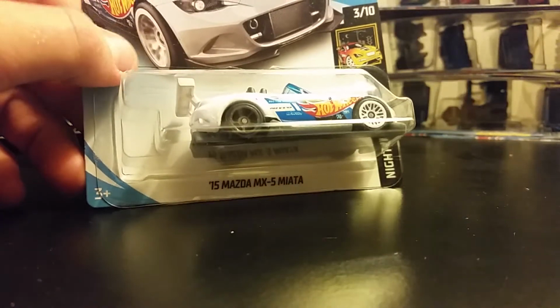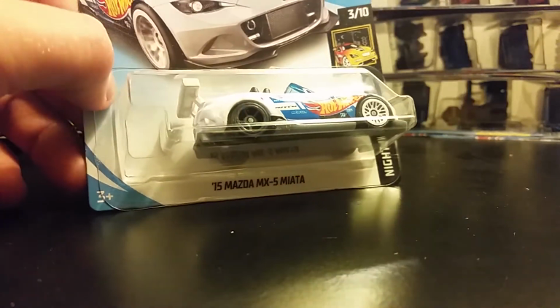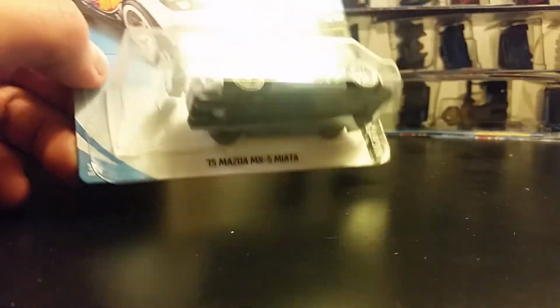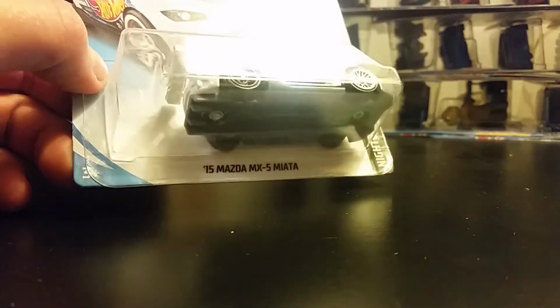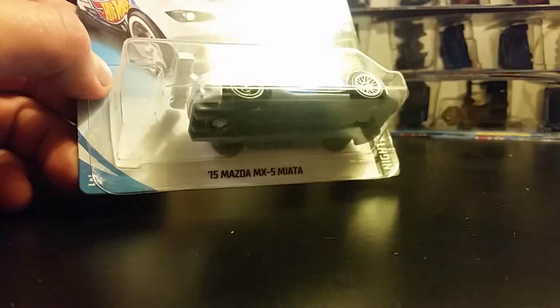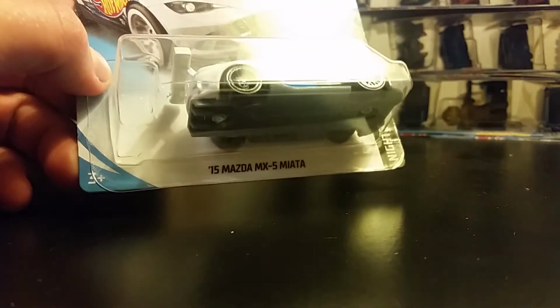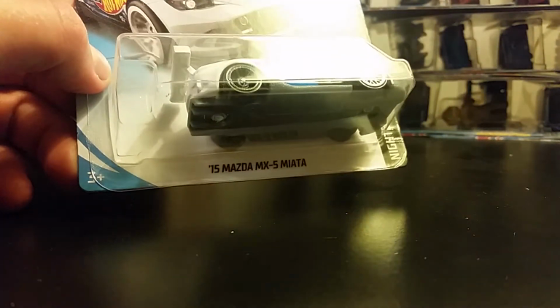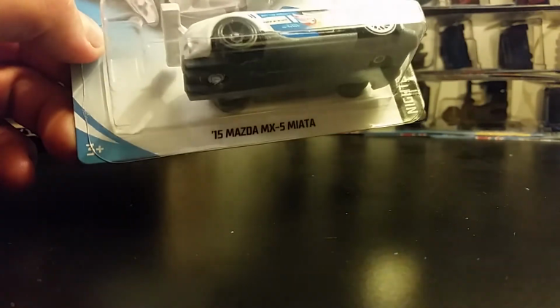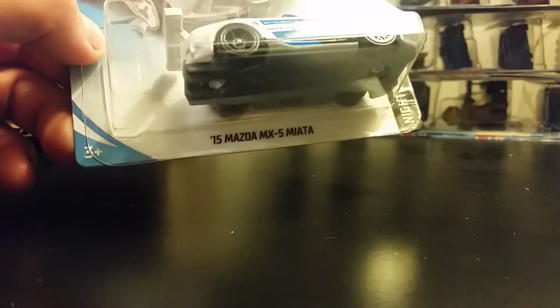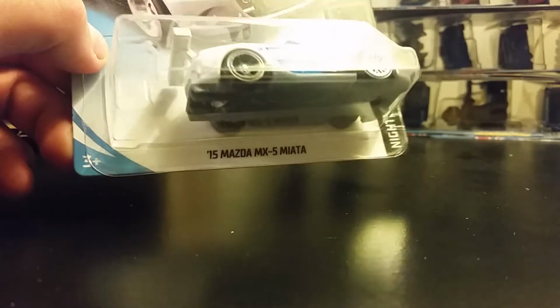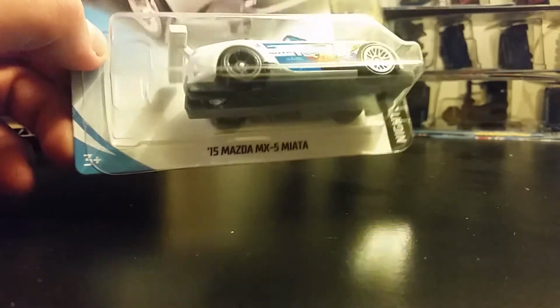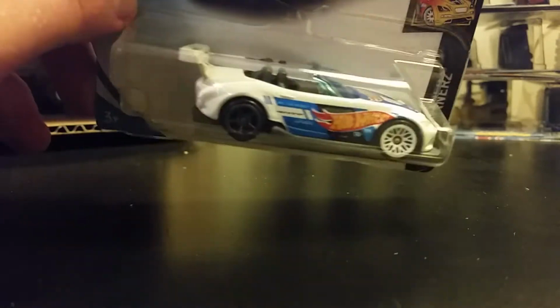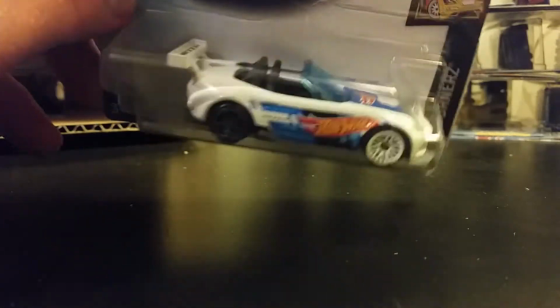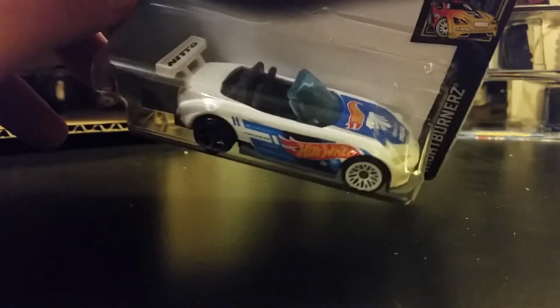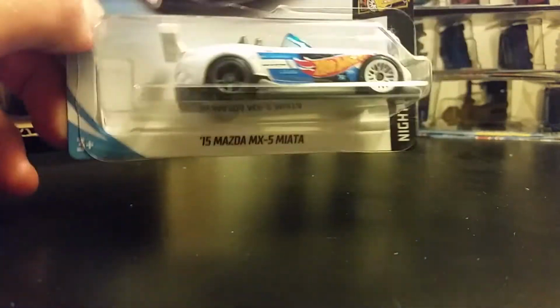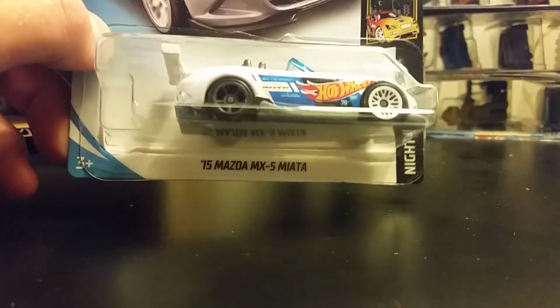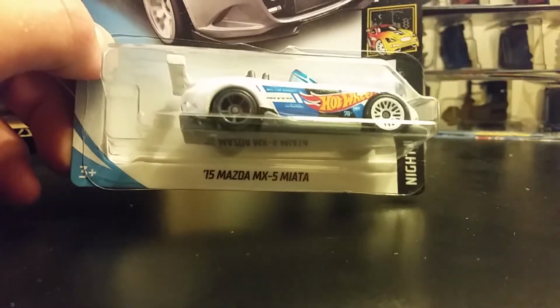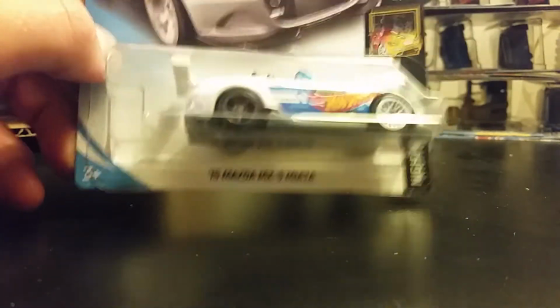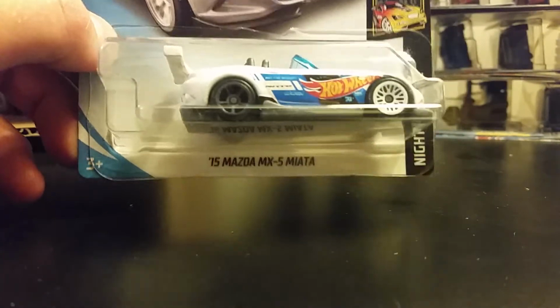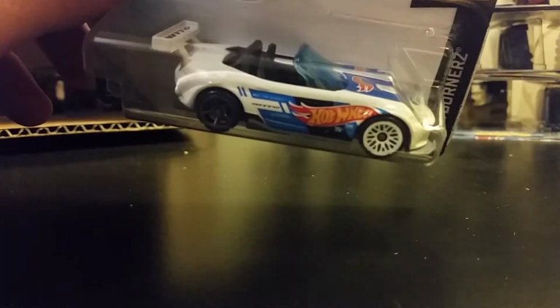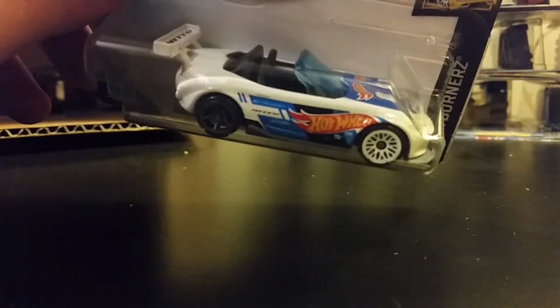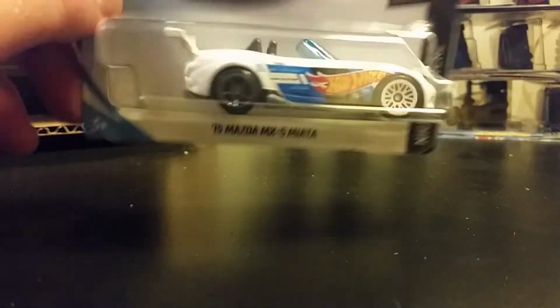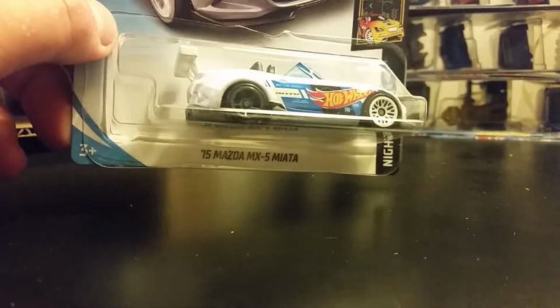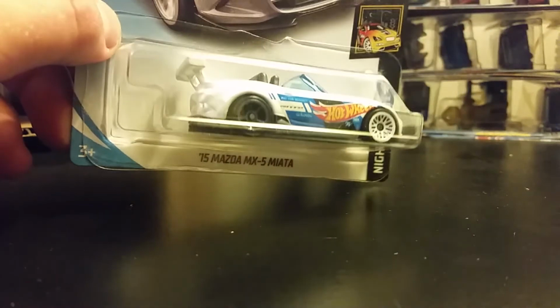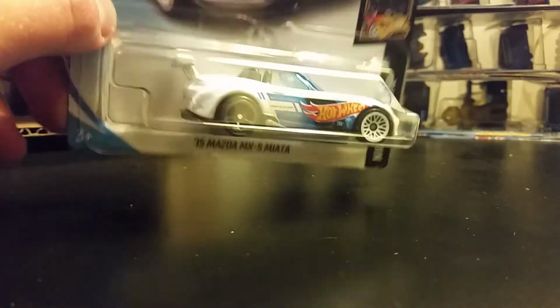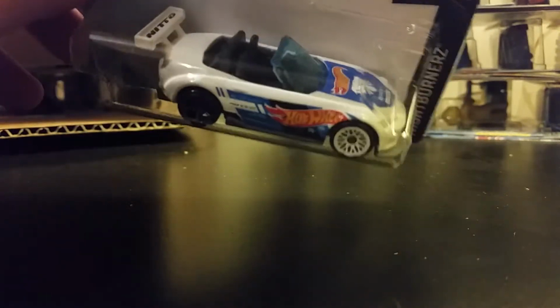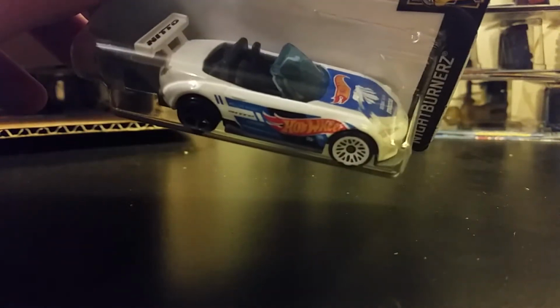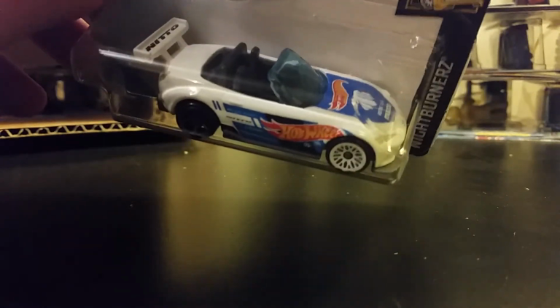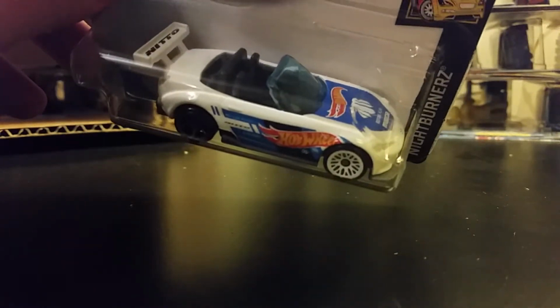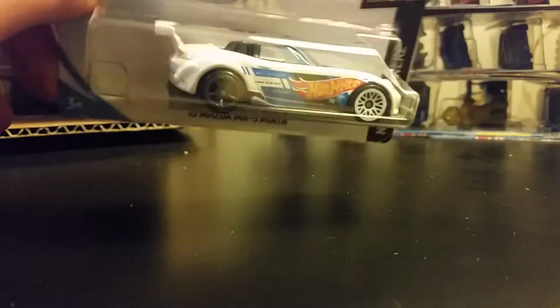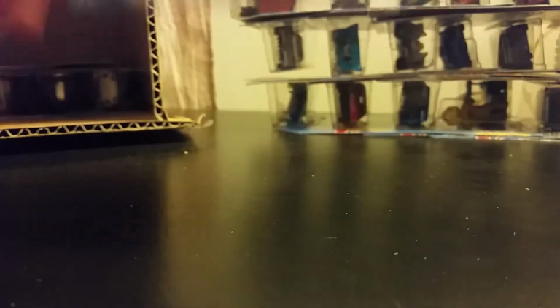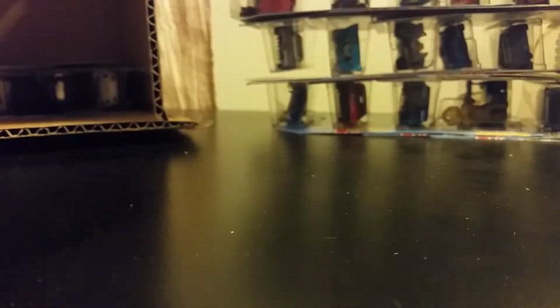Mad Mike — we got a '15 Mazda MX-5 Miata. That one is really nice too. I think this is the best color scheme so far that we've seen on this vehicle.